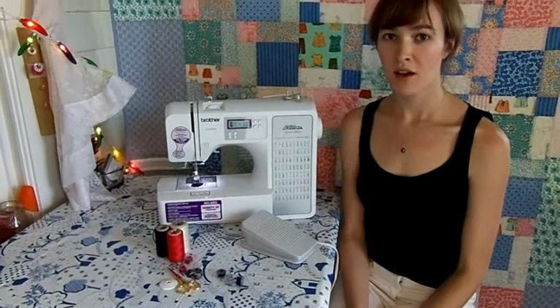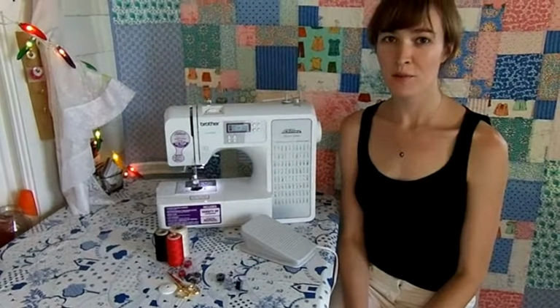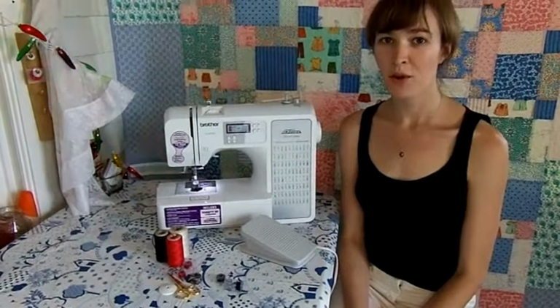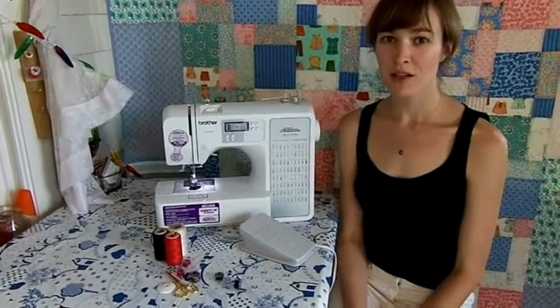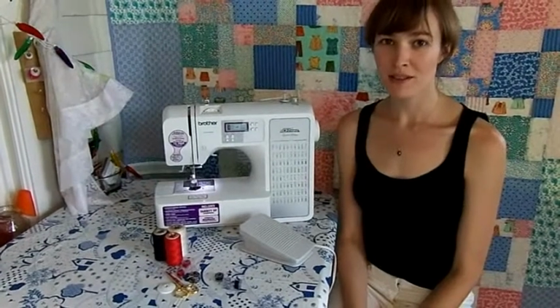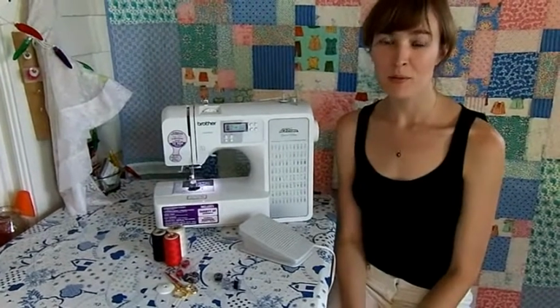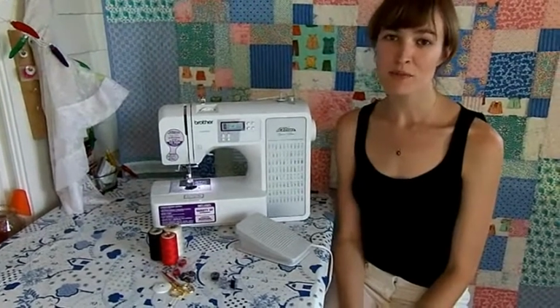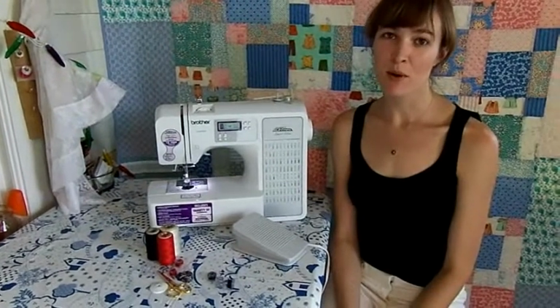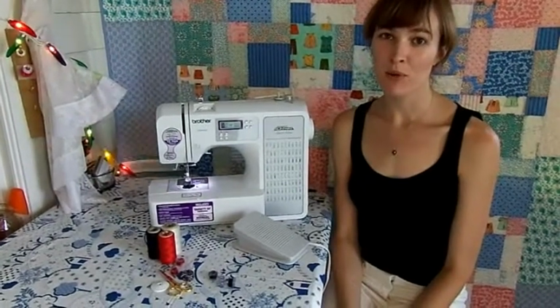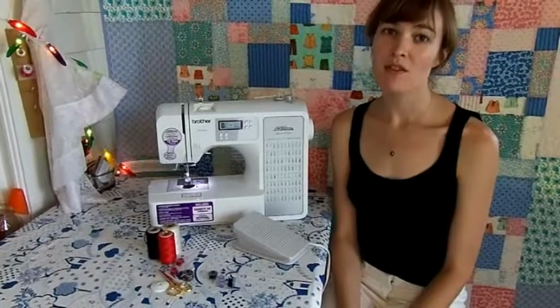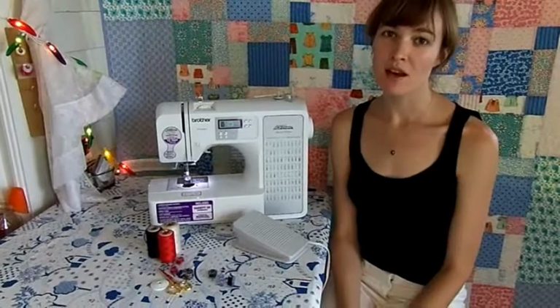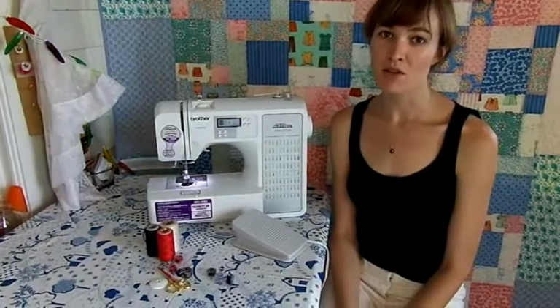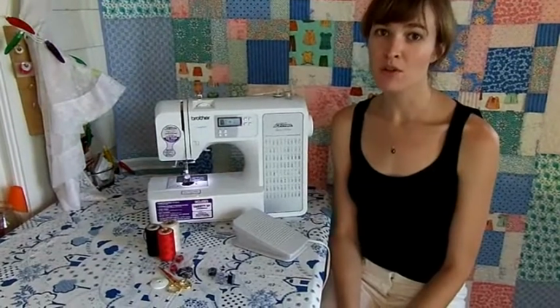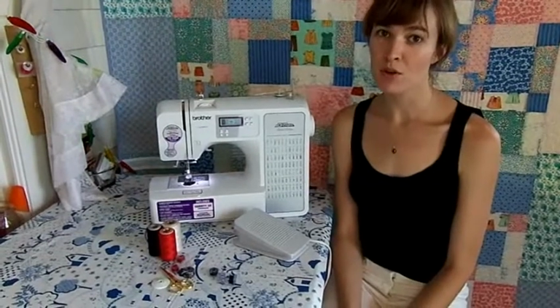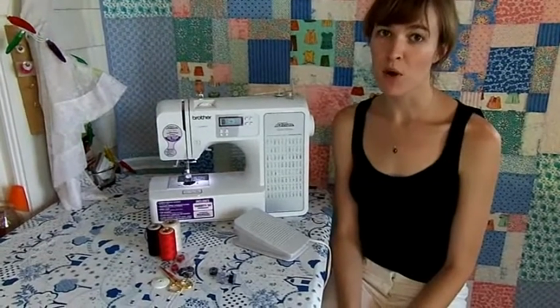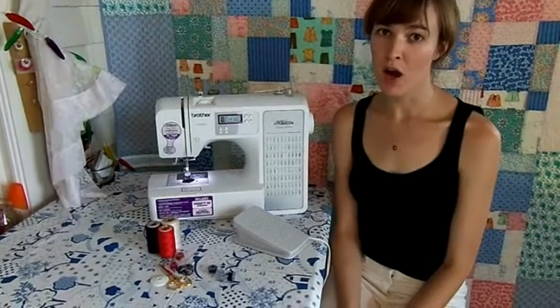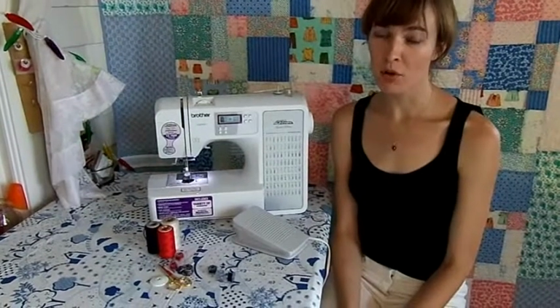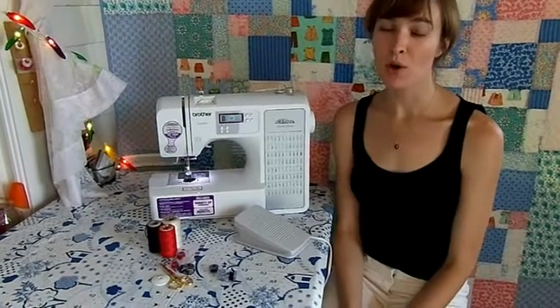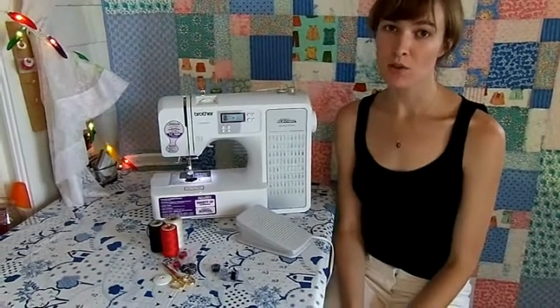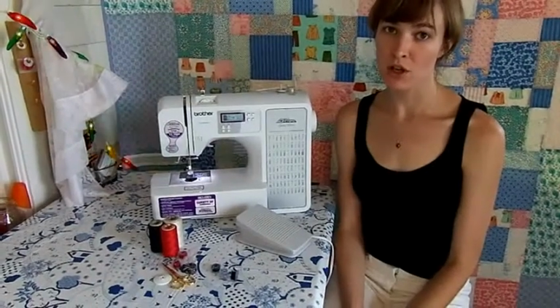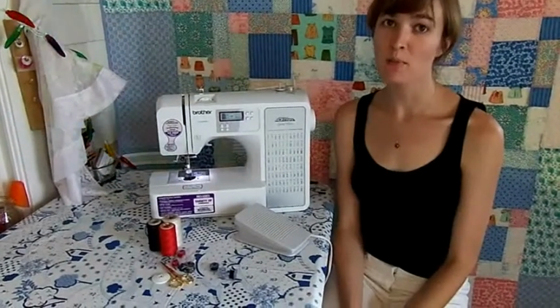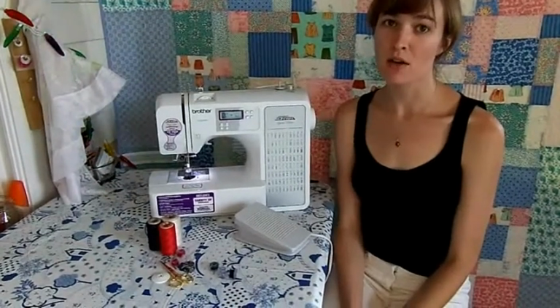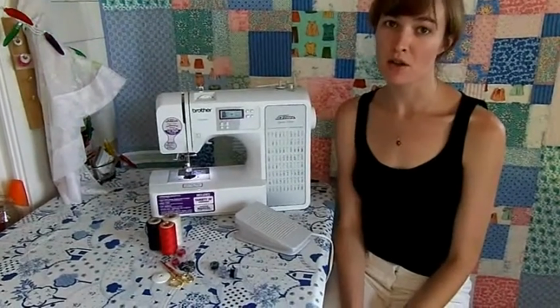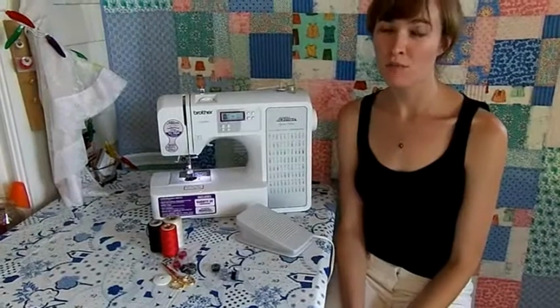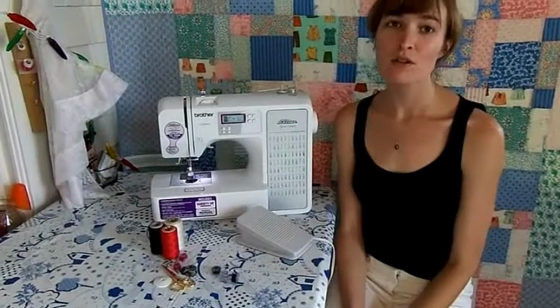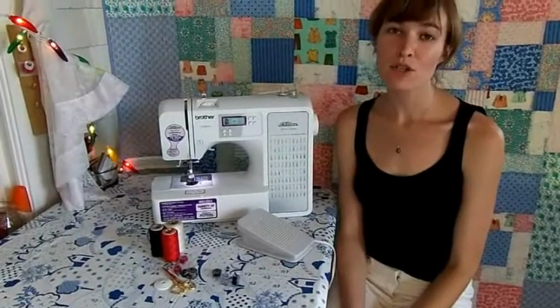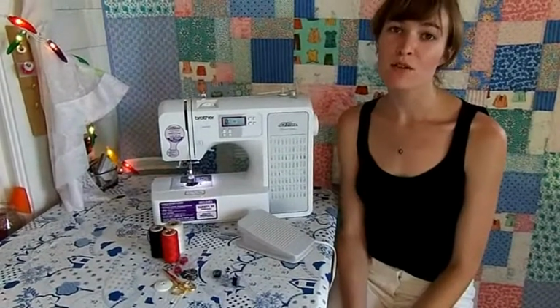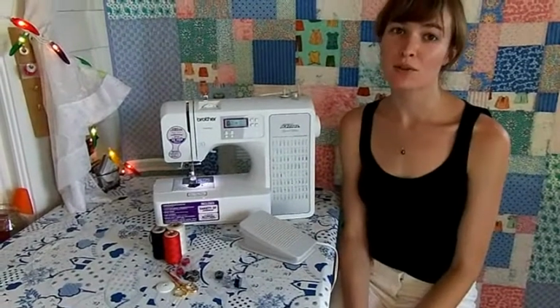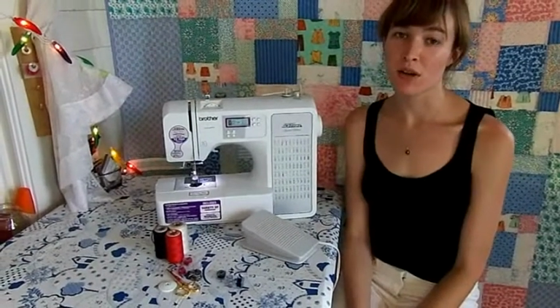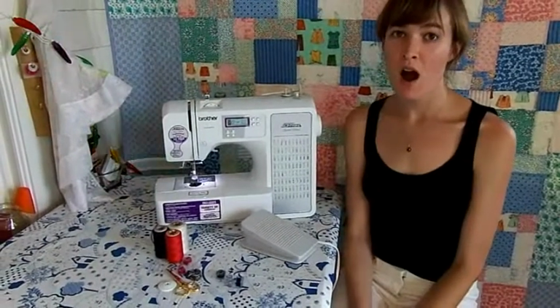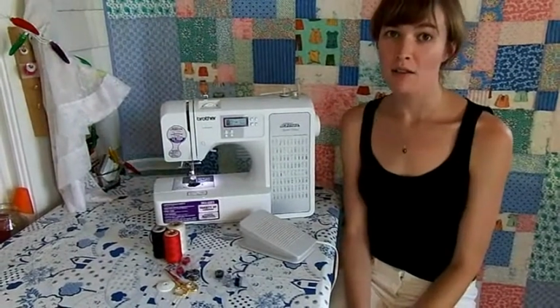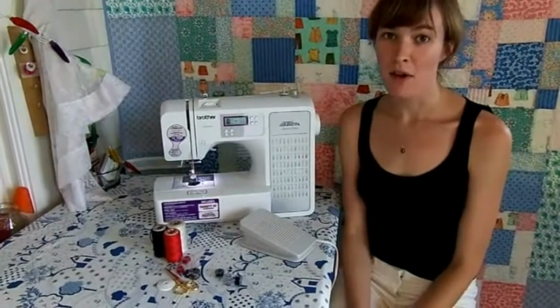Hi everyone. My name is Liz. Welcome to my sewing room. In this segment, I'm going to show you how to wind a bobbin, put it in your machine, and prepare to sew. Sewing machines are really great. I love them.